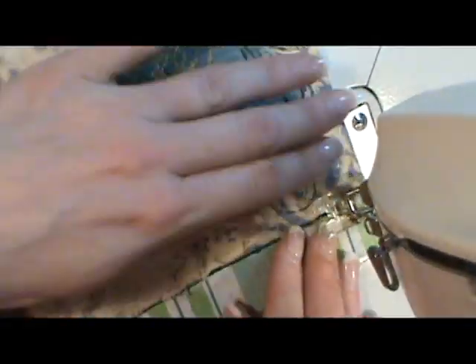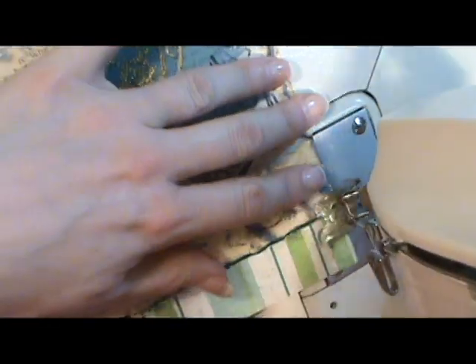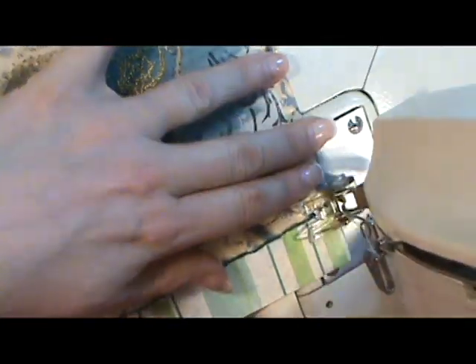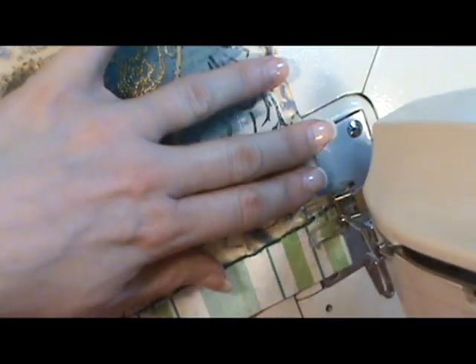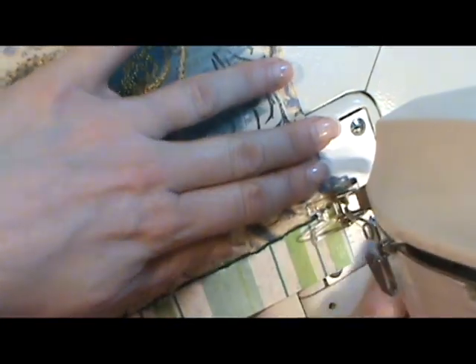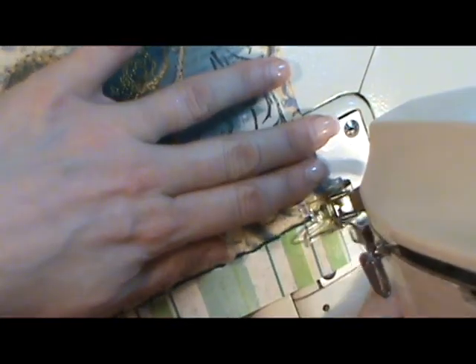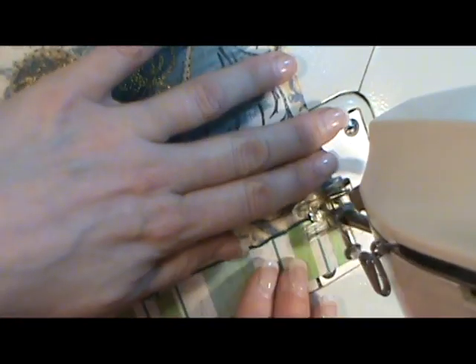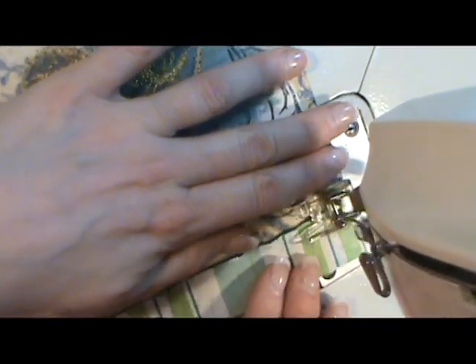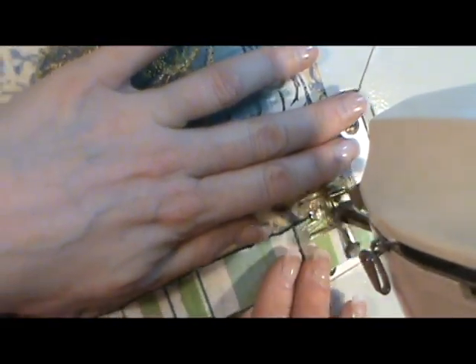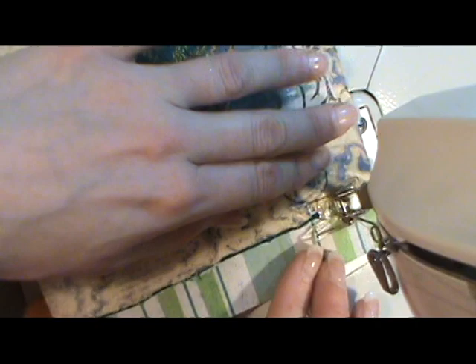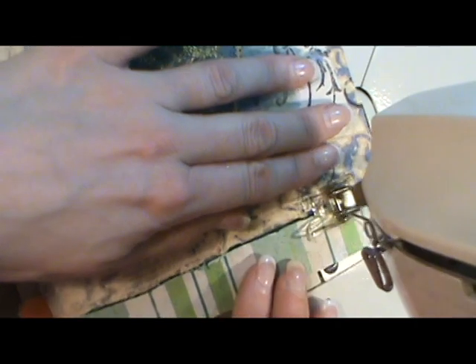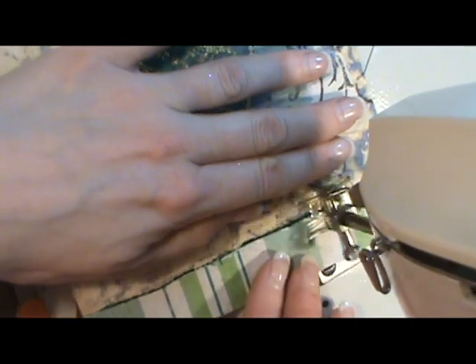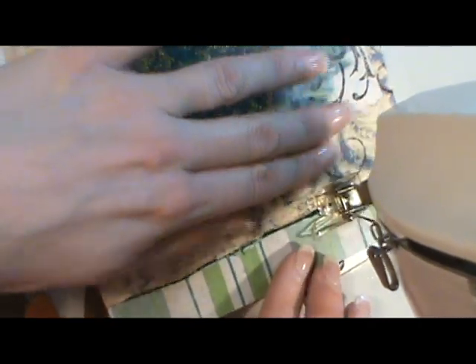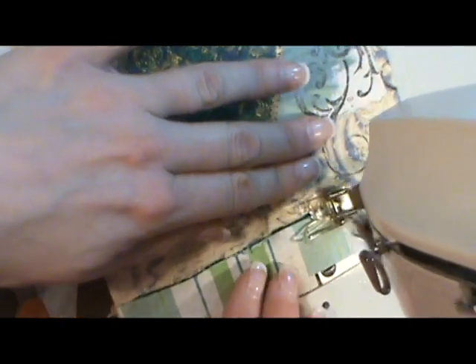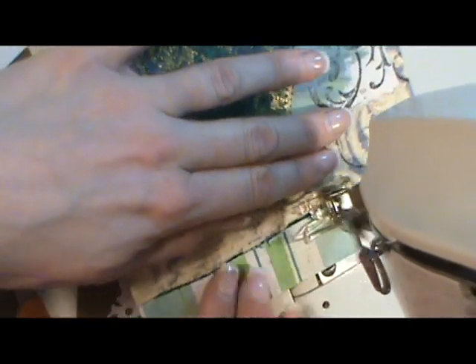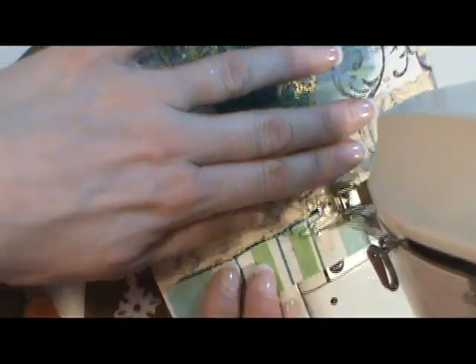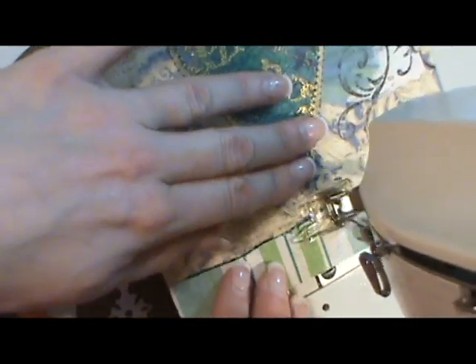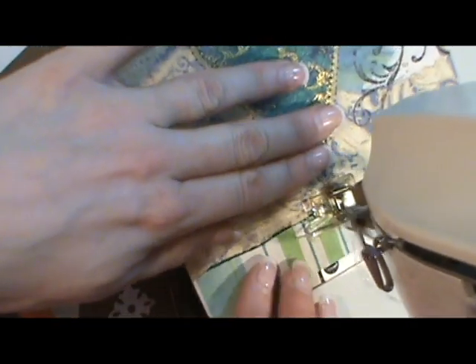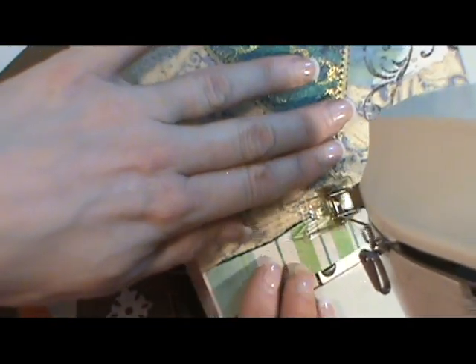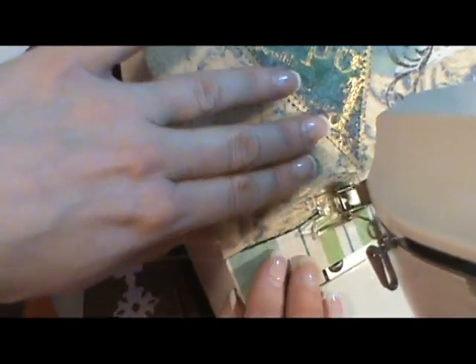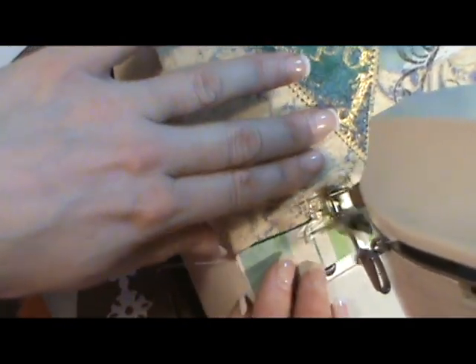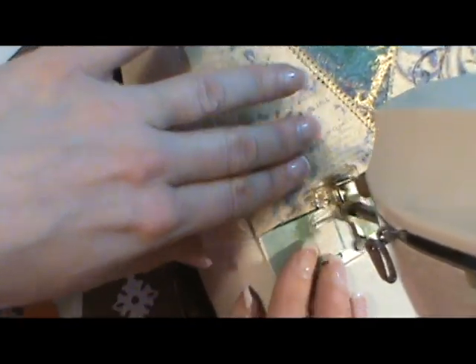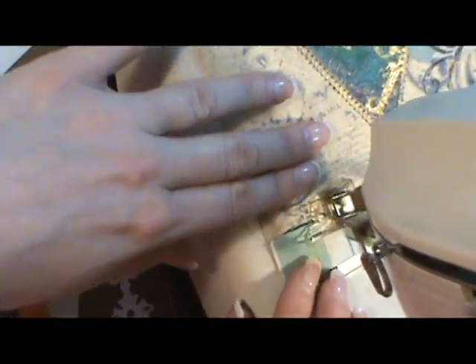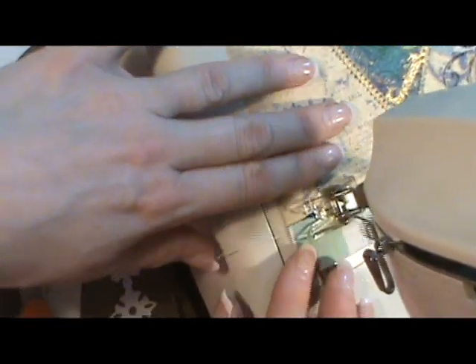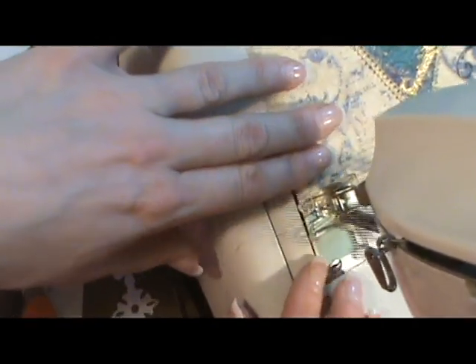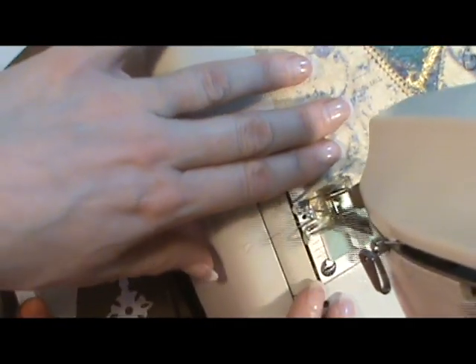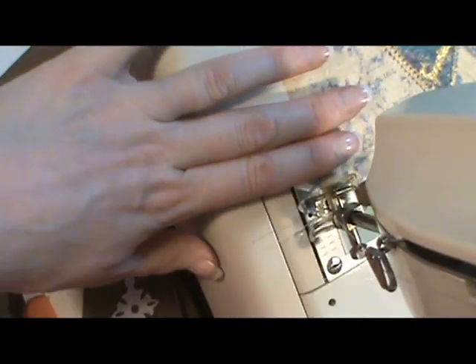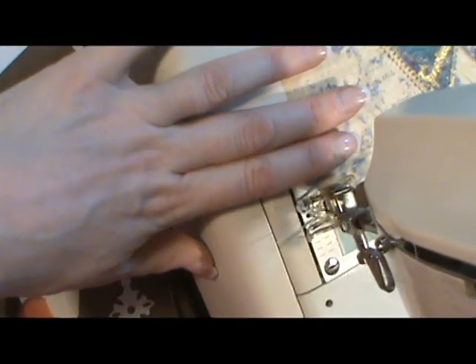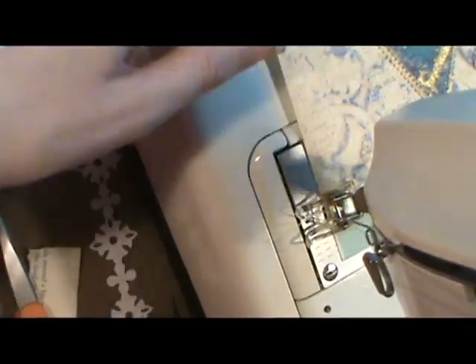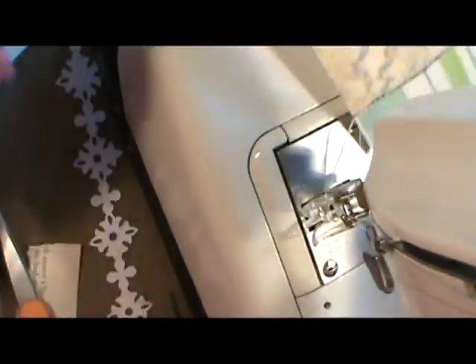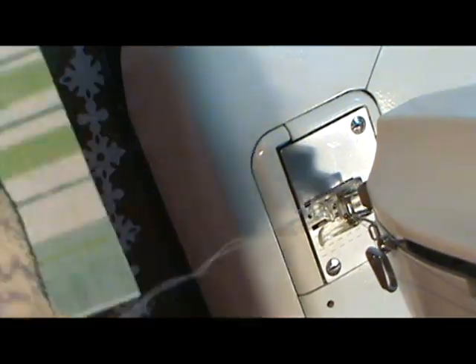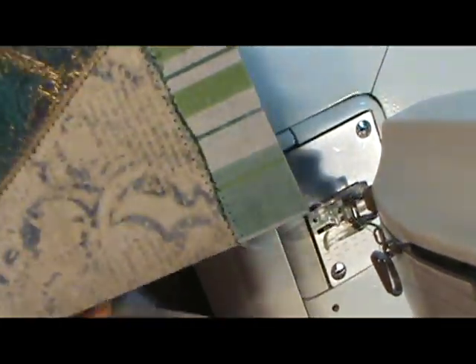I'm not locking the stitches since it's not going to be handled a lot. I'm just snipping it free when I'm done.